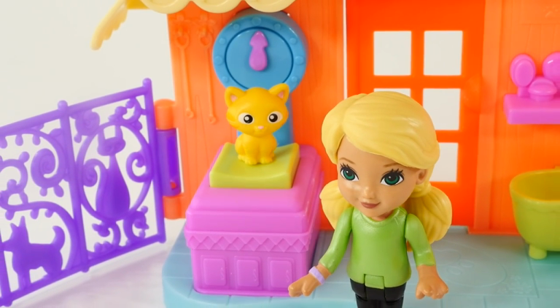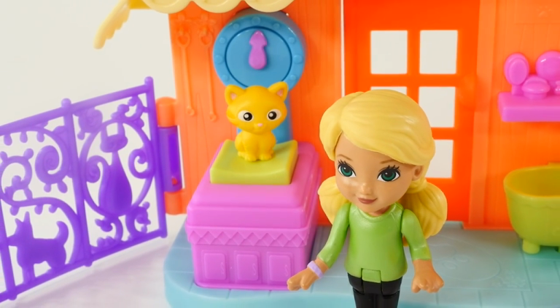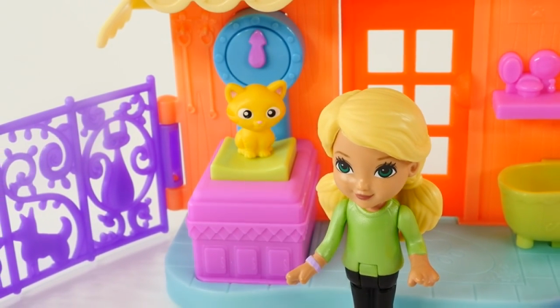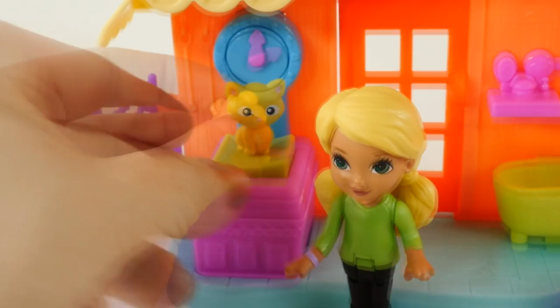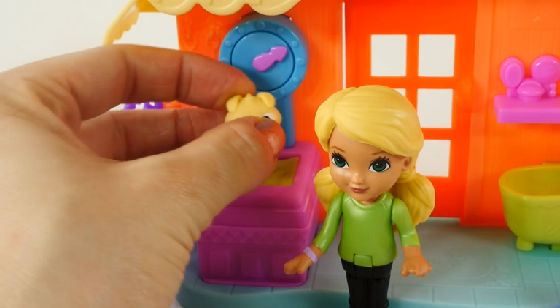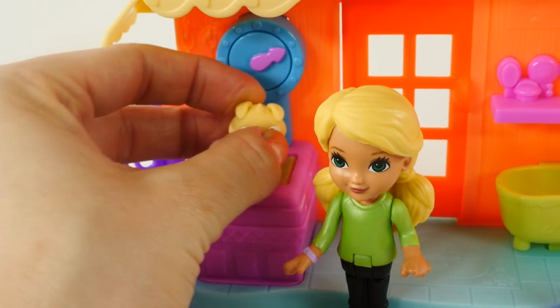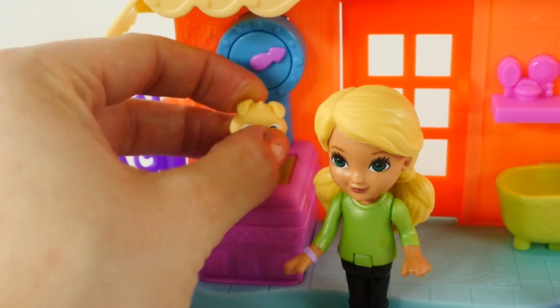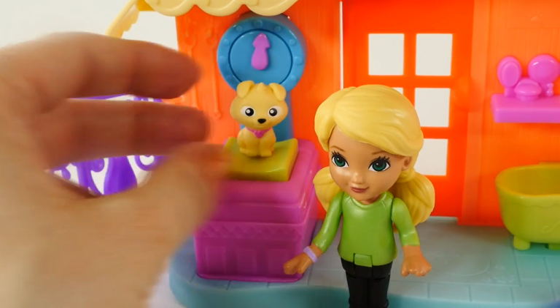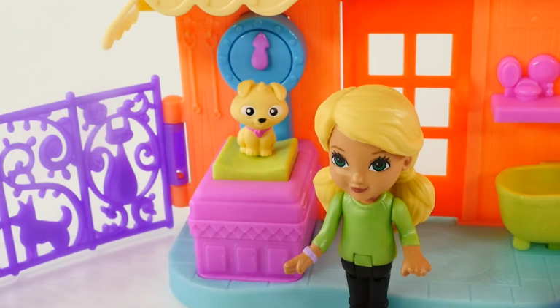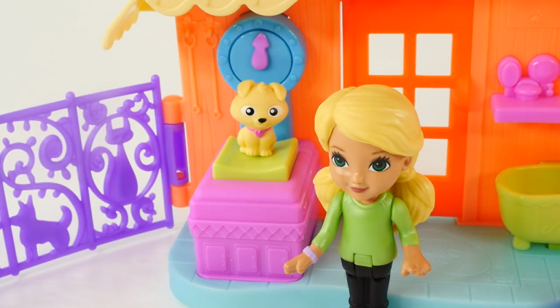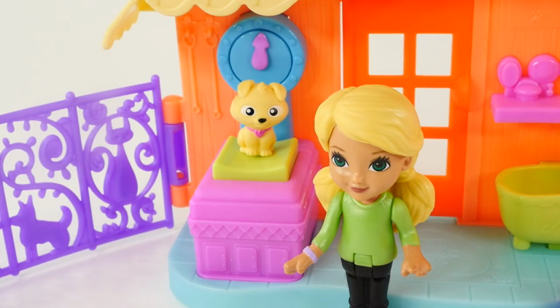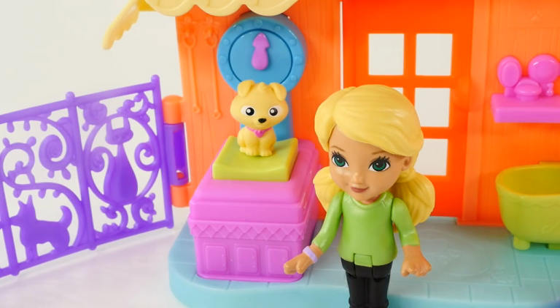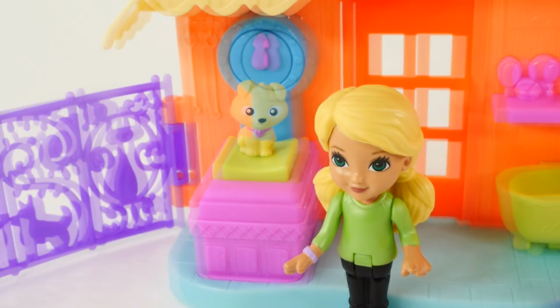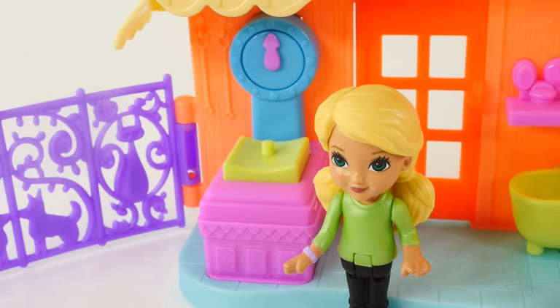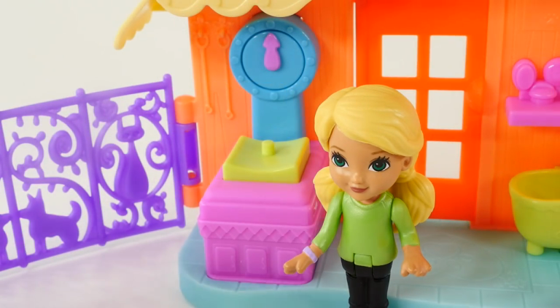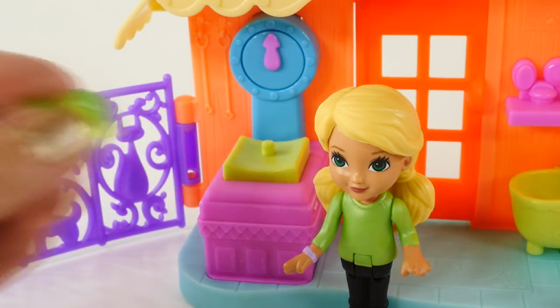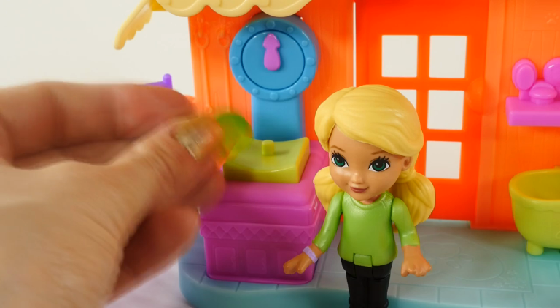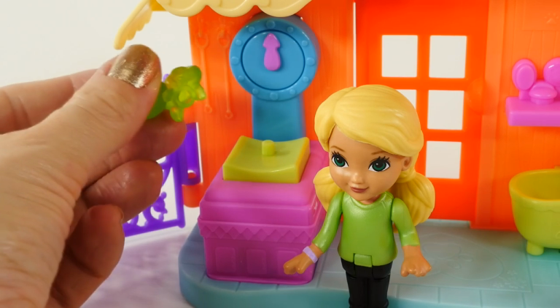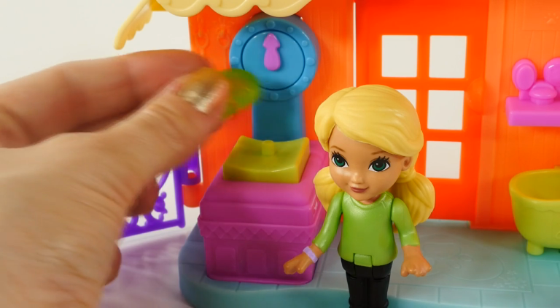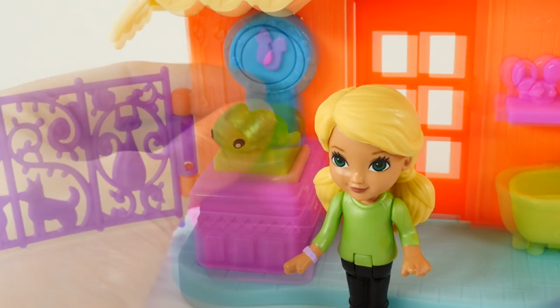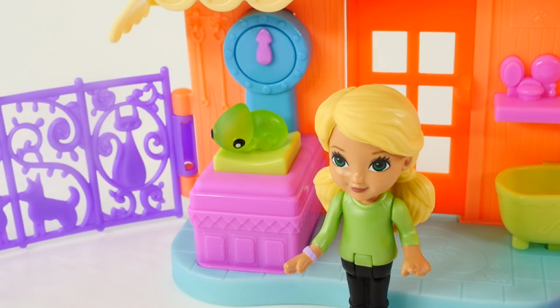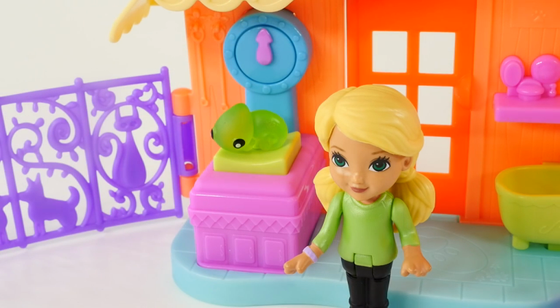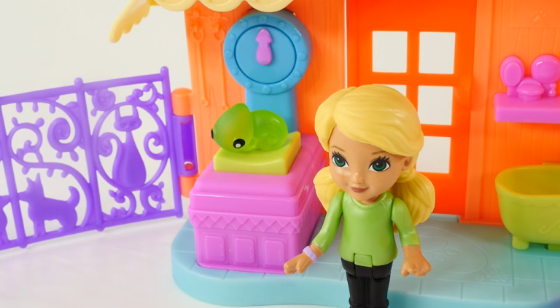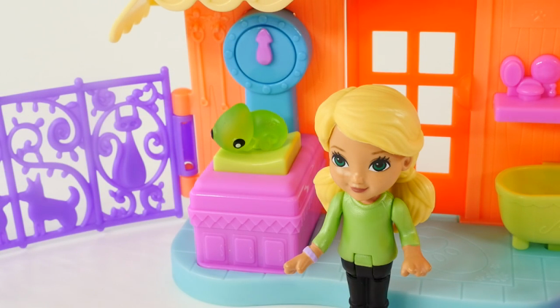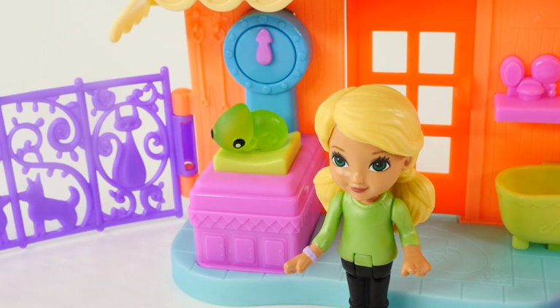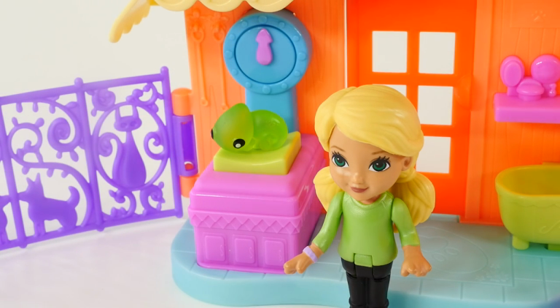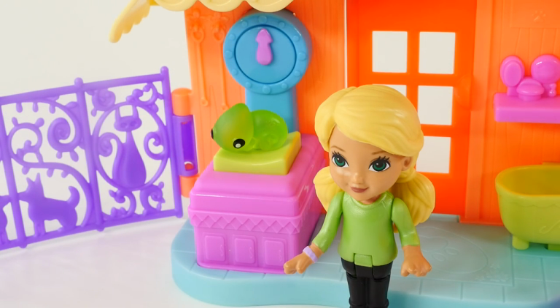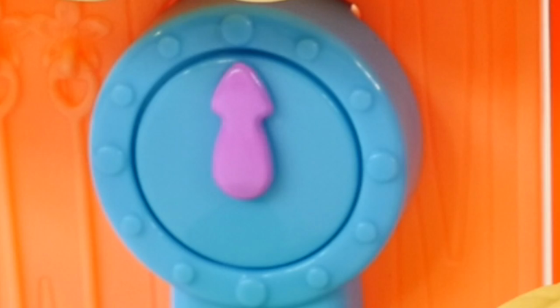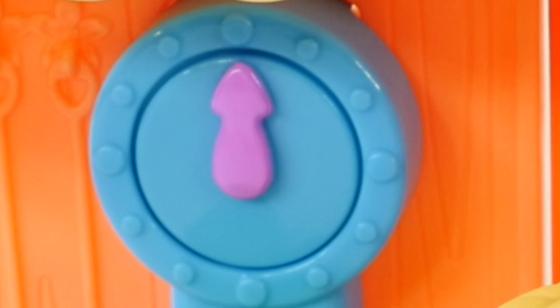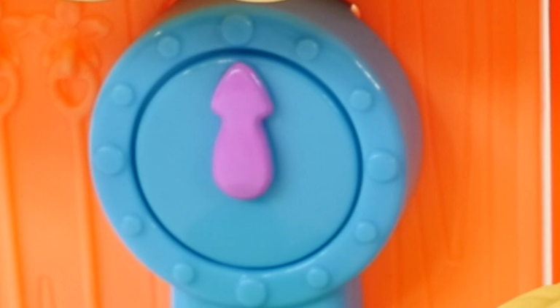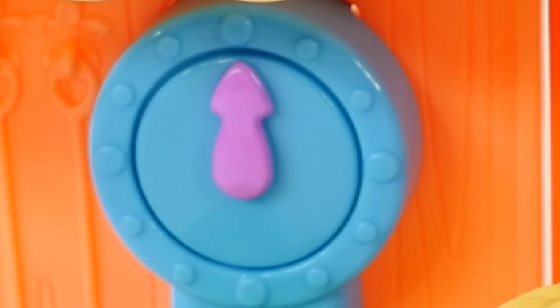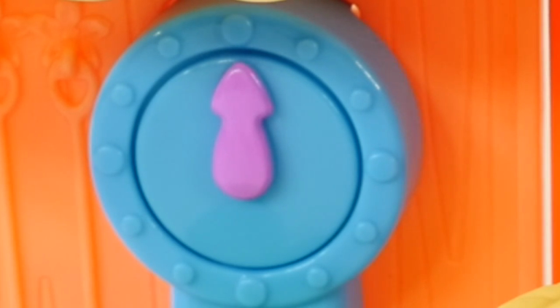So we'll say that this cat maybe weighs about 2 pounds. Now let's try the puppy. It looks like the puppy weighs just about the same. And now the hatchling — the hatchling looks like the one that weighs the very least of all three. It doesn't look like the scale dial moved at all.